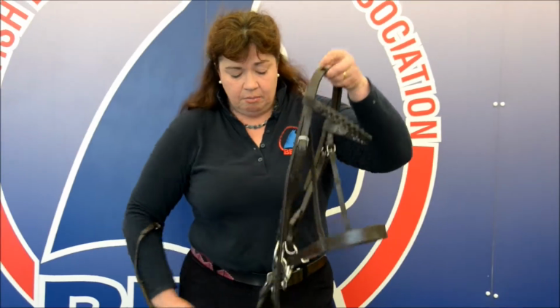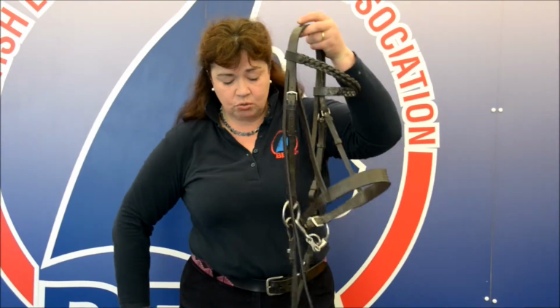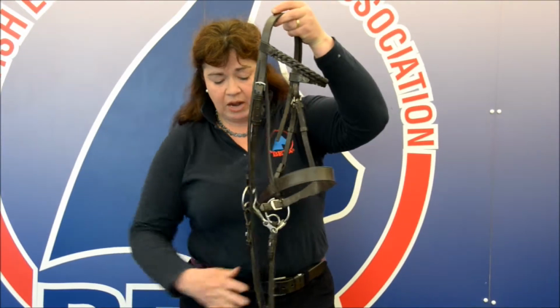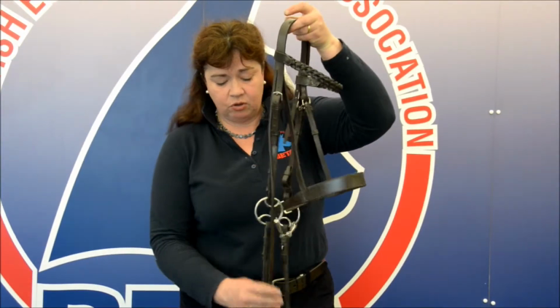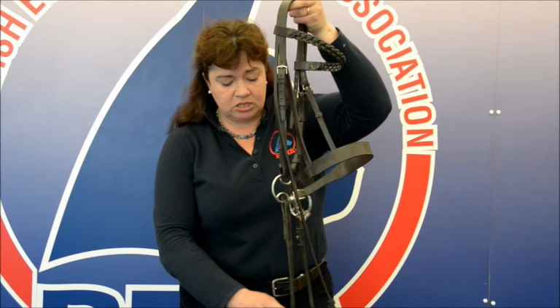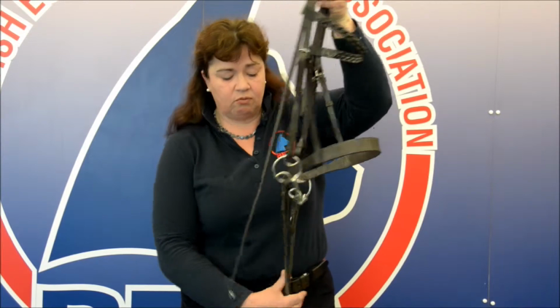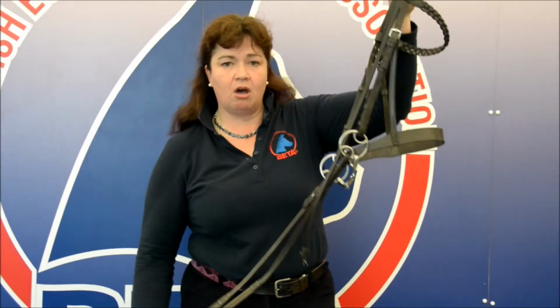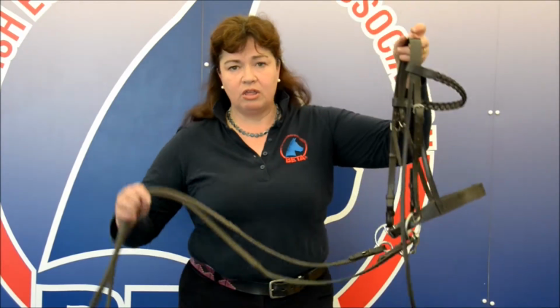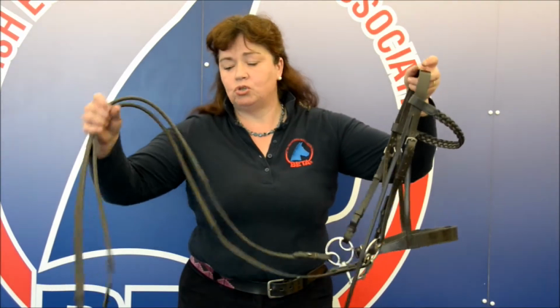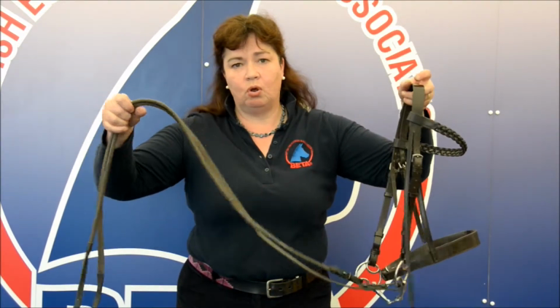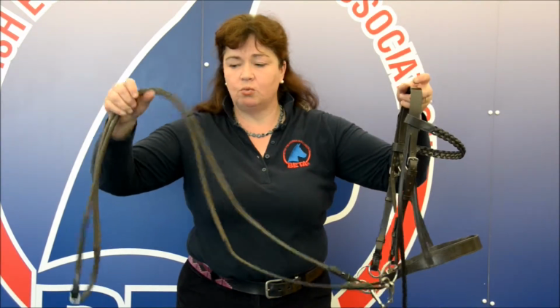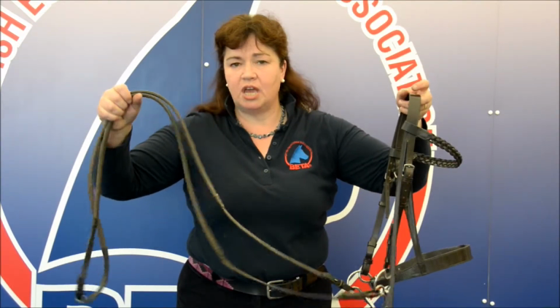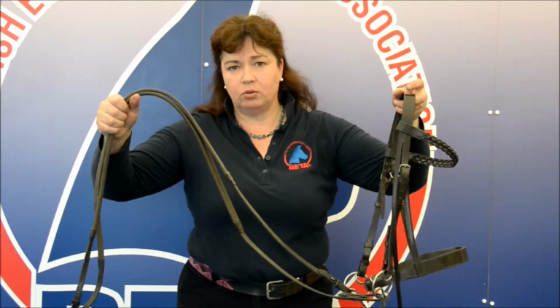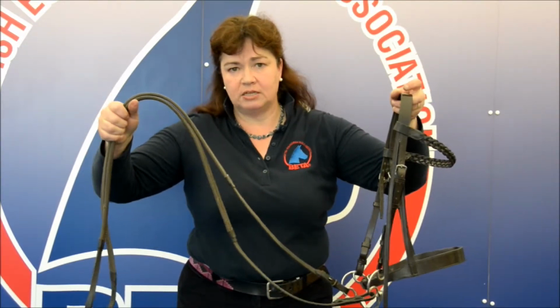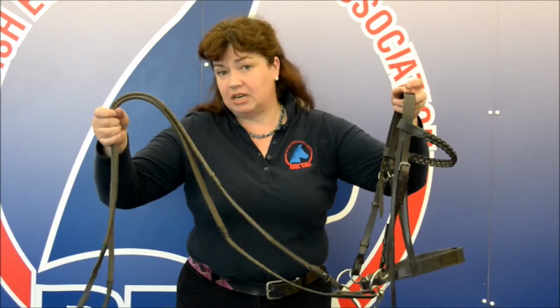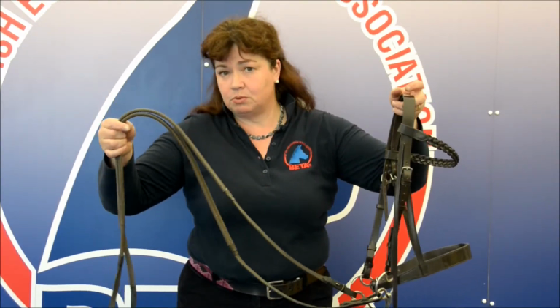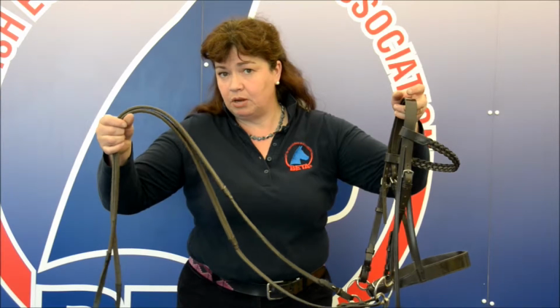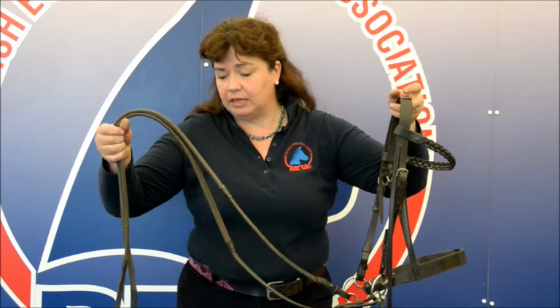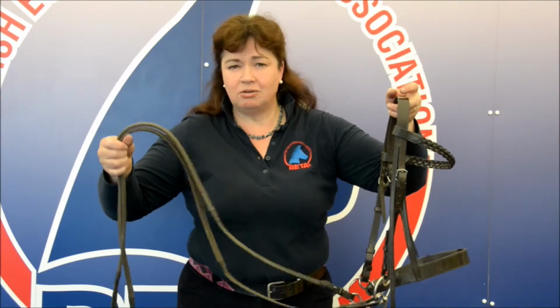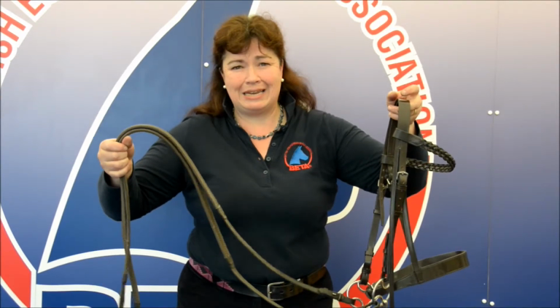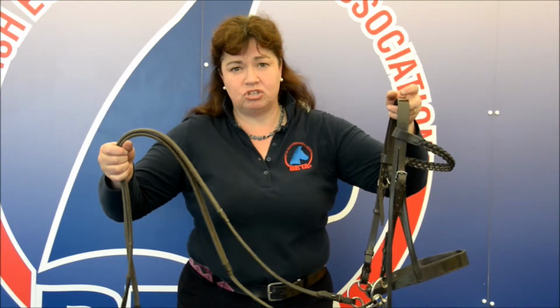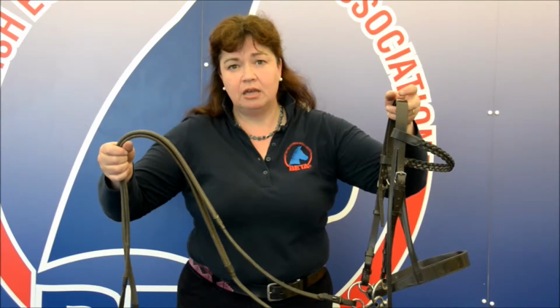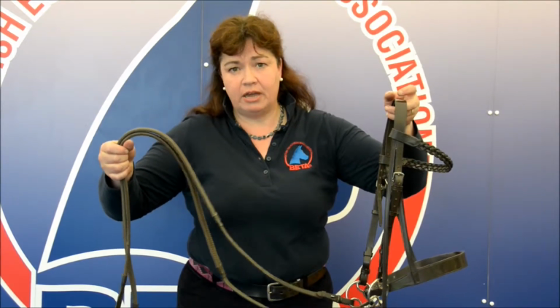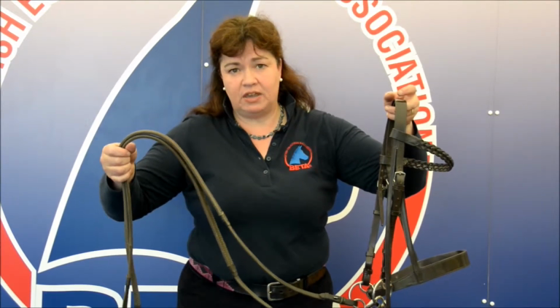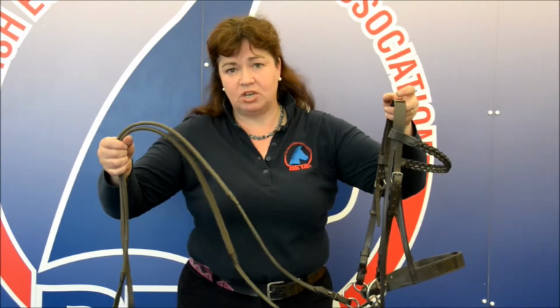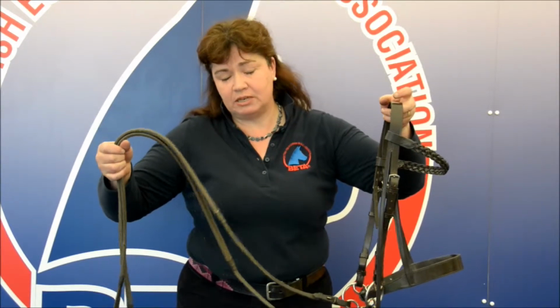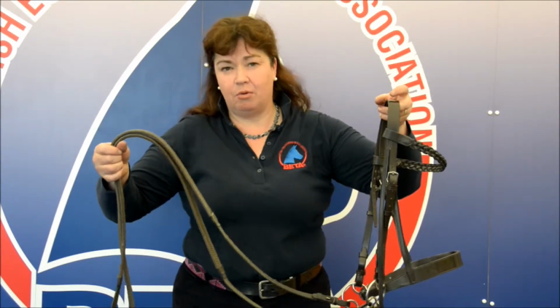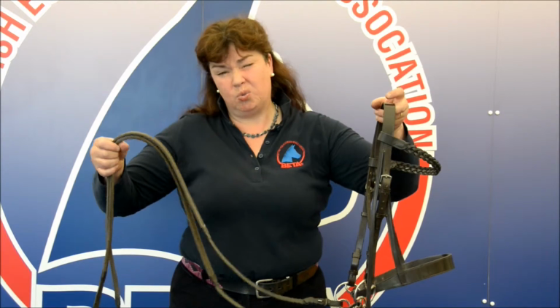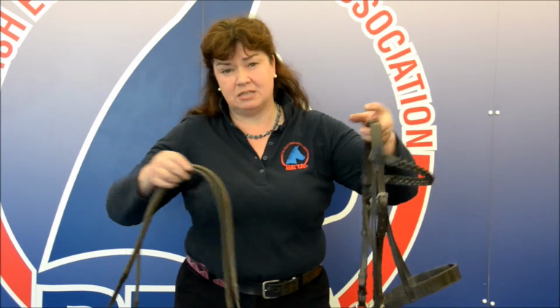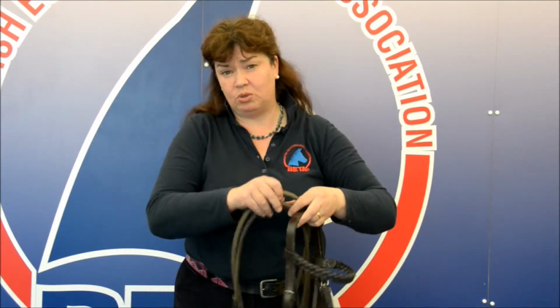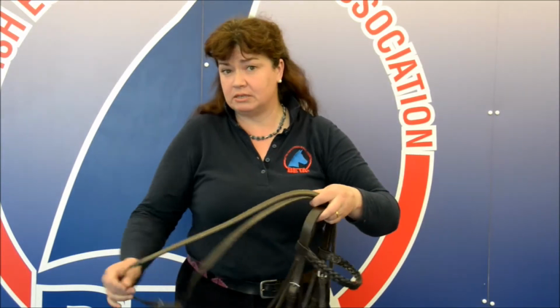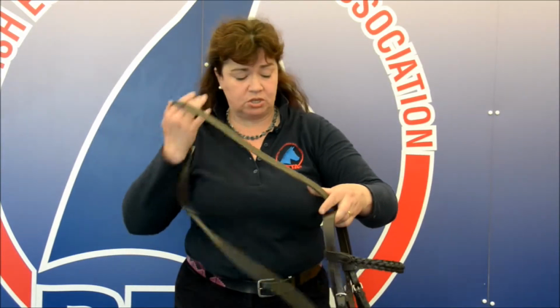Make sure that however good the condition of the reins are, that they're not too long, so that when you take up a contact — particularly perhaps with a pony bridle — it's not dangling dangerously near the rider's feet, which if the rider did come off could be a hazard with a drag situation.